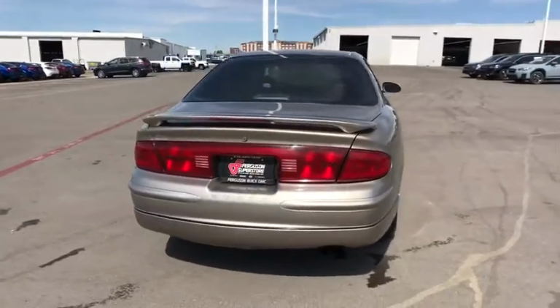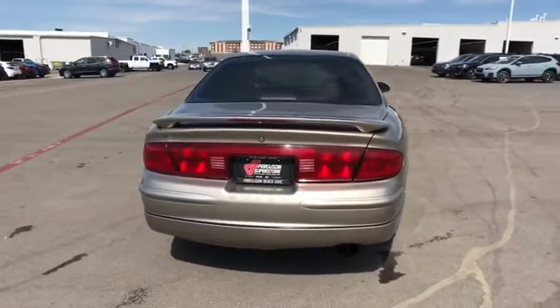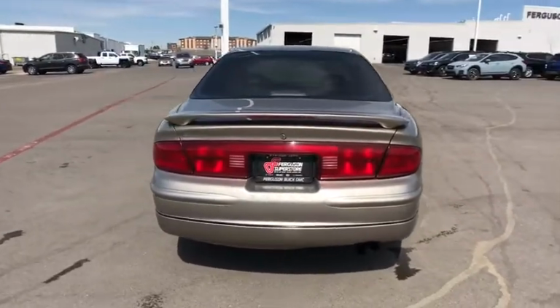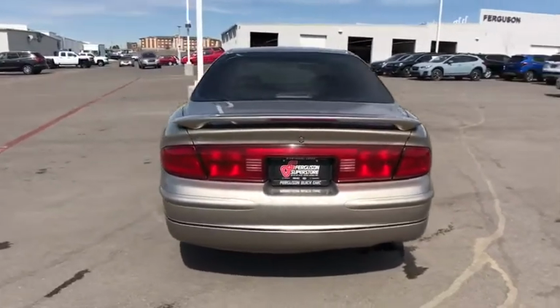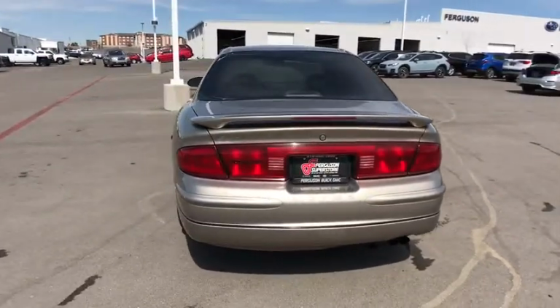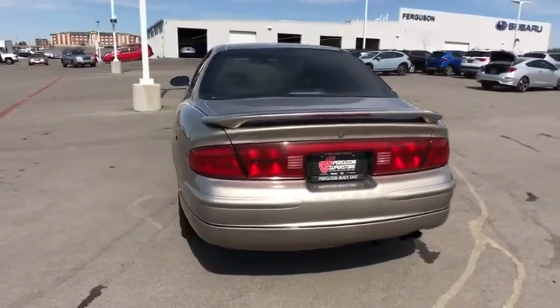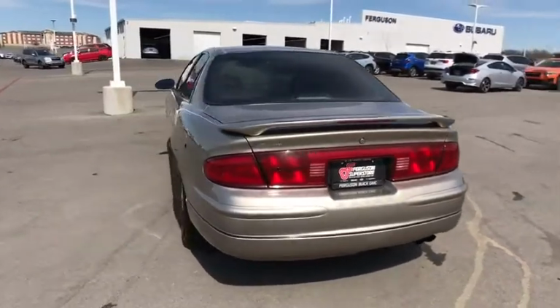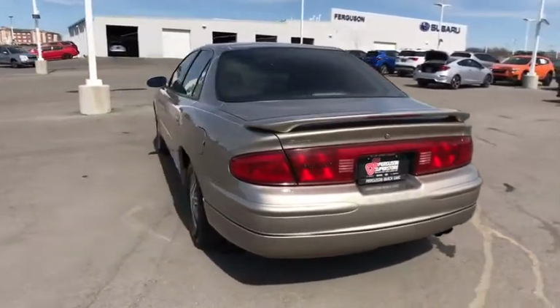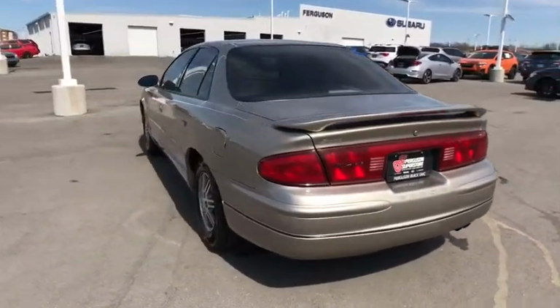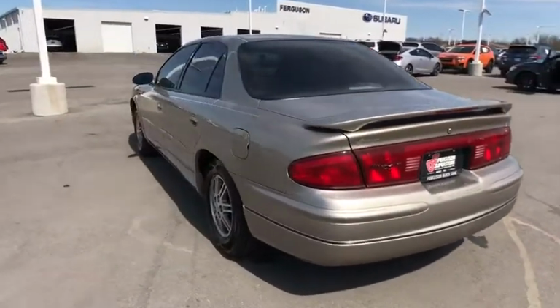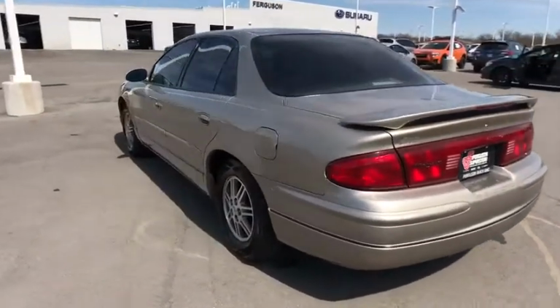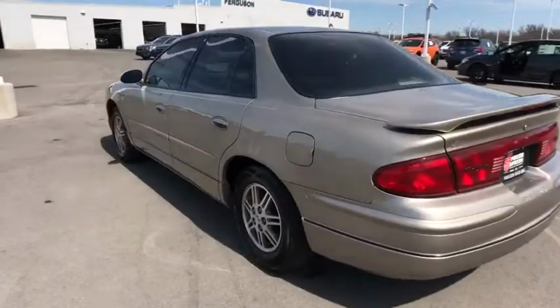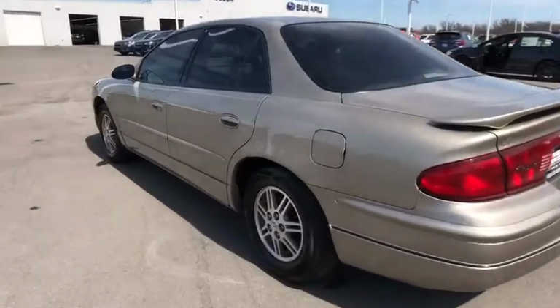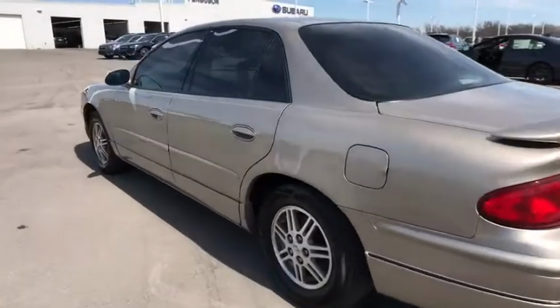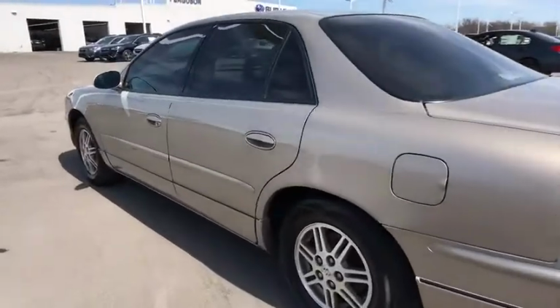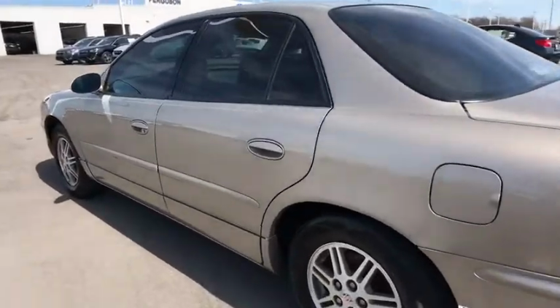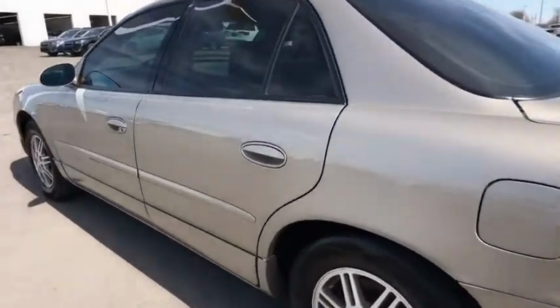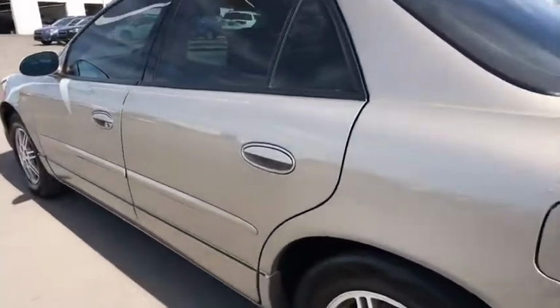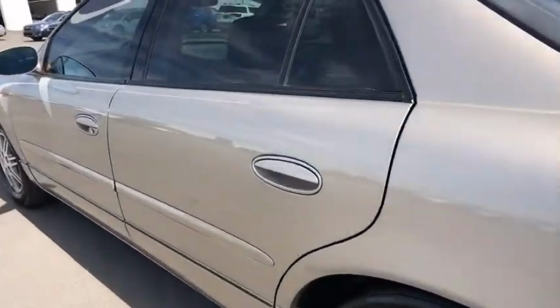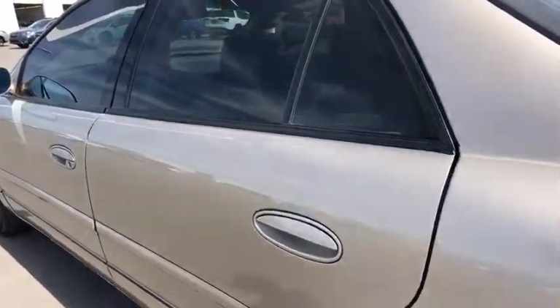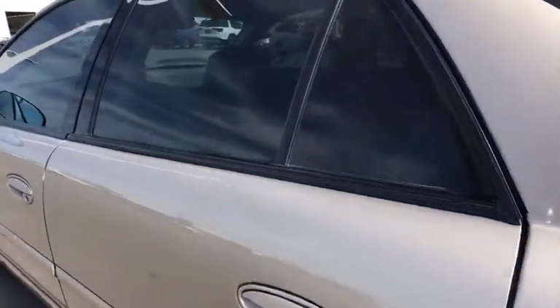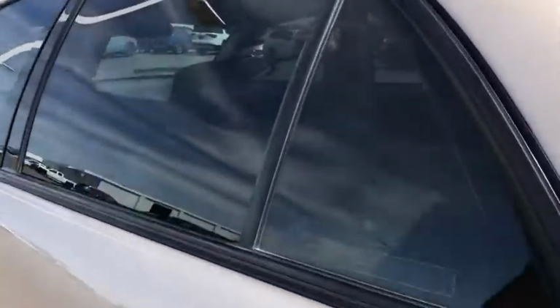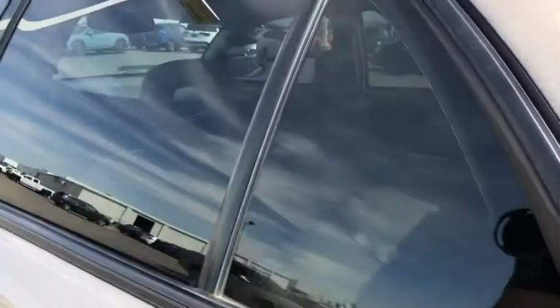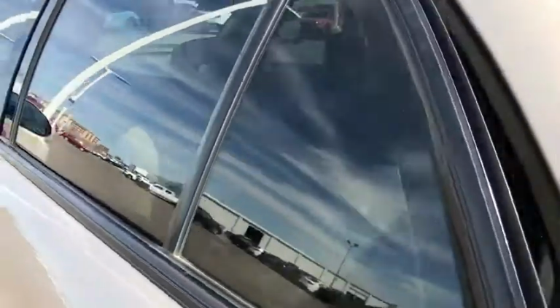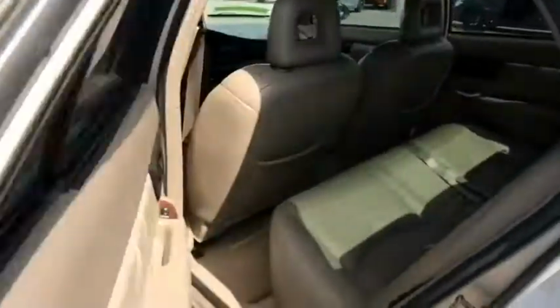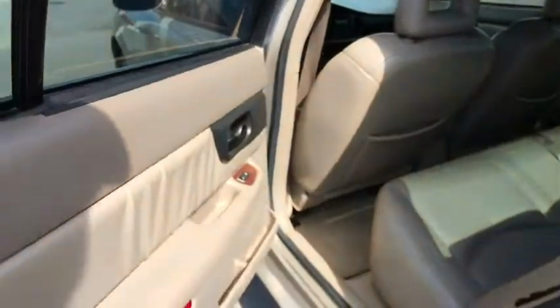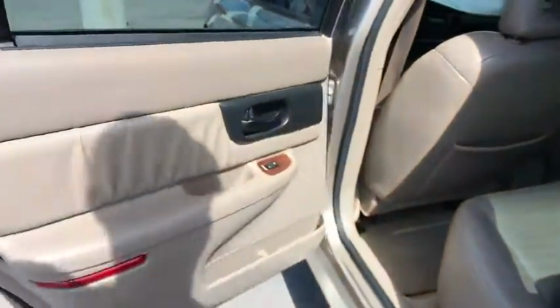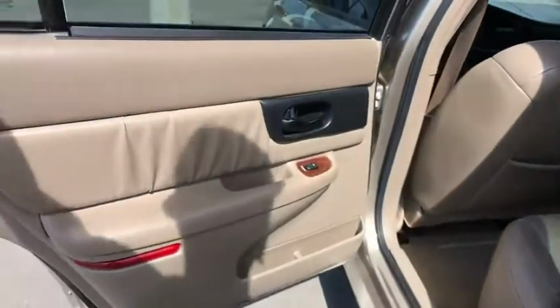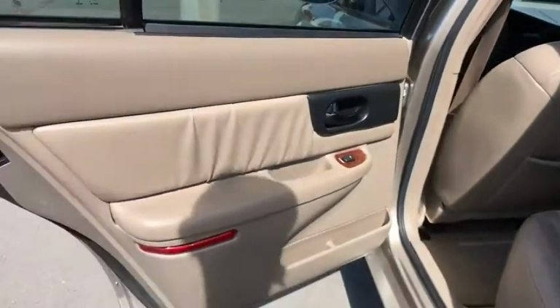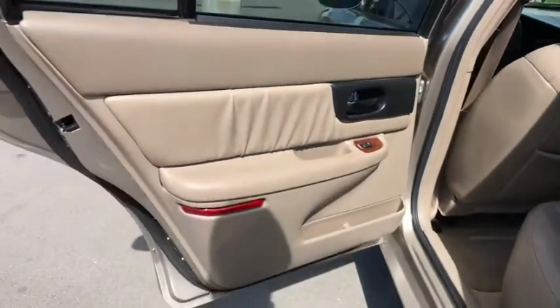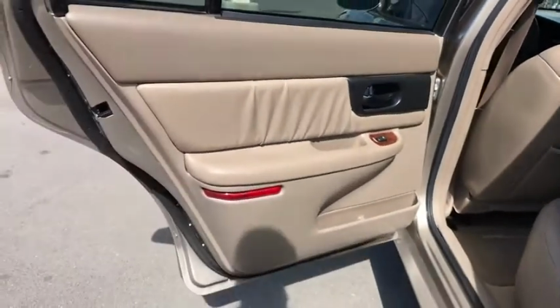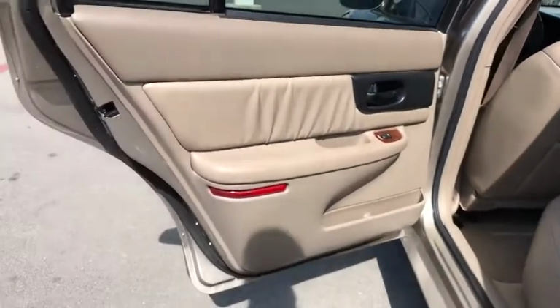AM-FM stereo radio, rear defrost, fog lamps, bucket seats, passenger airbags, power windows, power door locks, intermittent wipers, daytime running lights, power outlets, cloth seats.